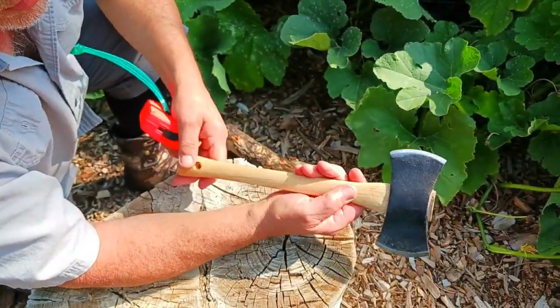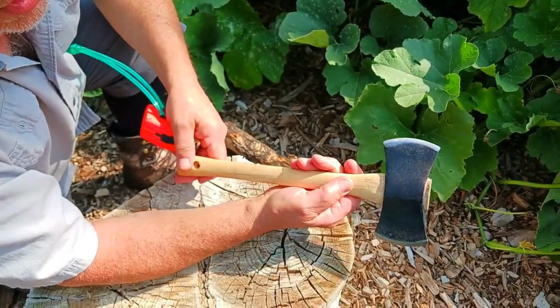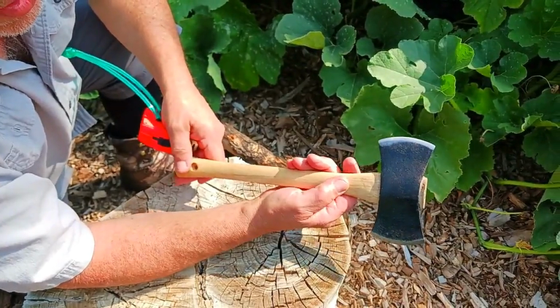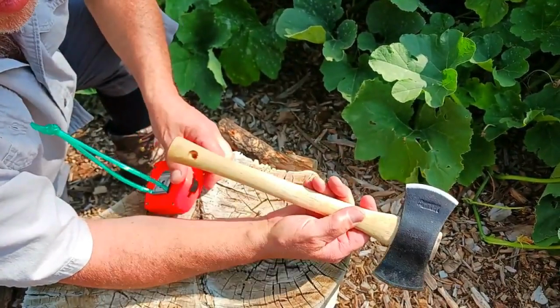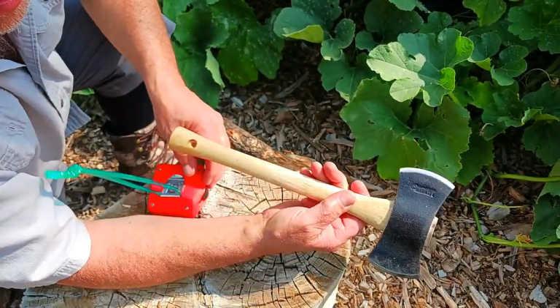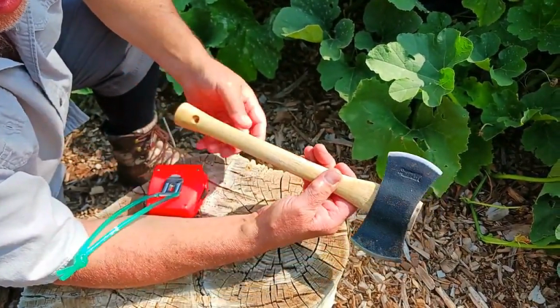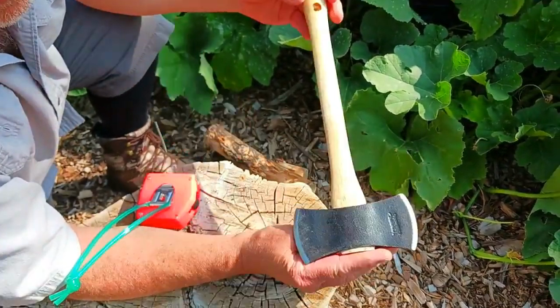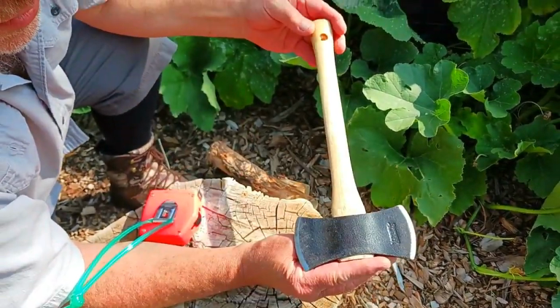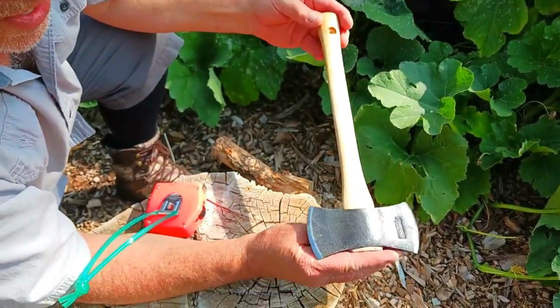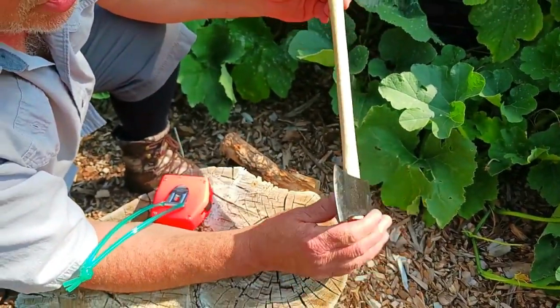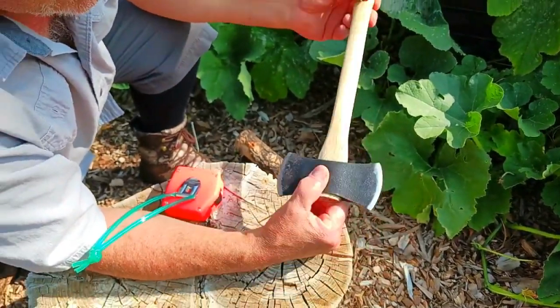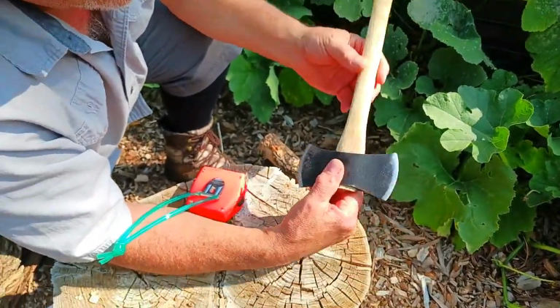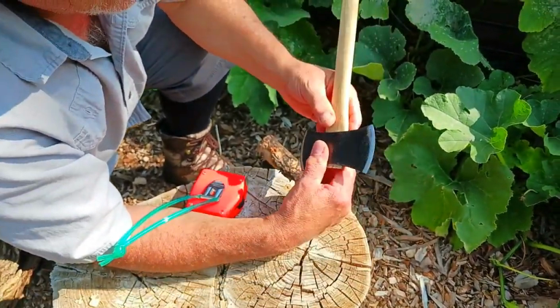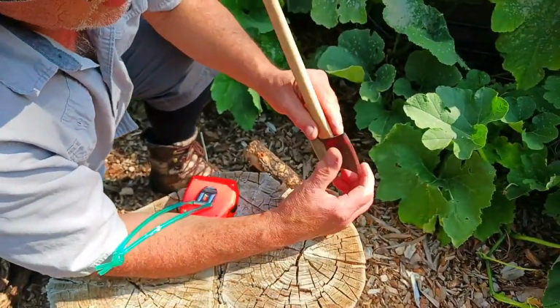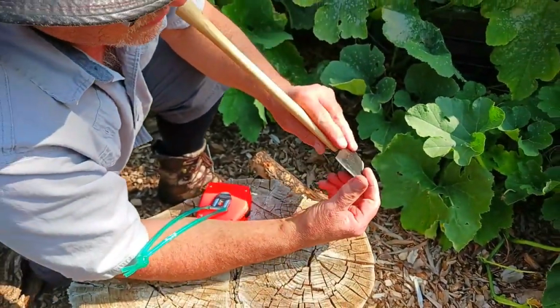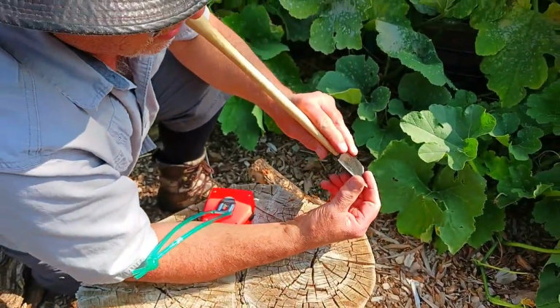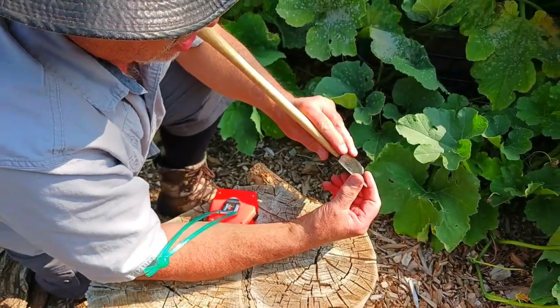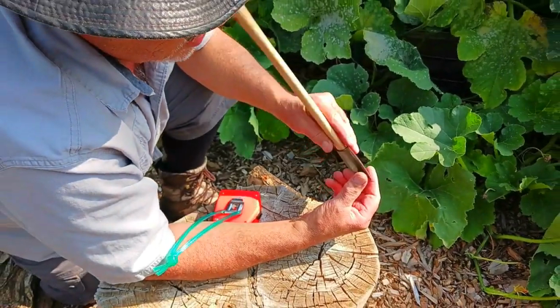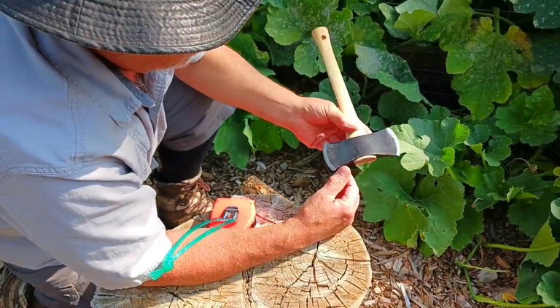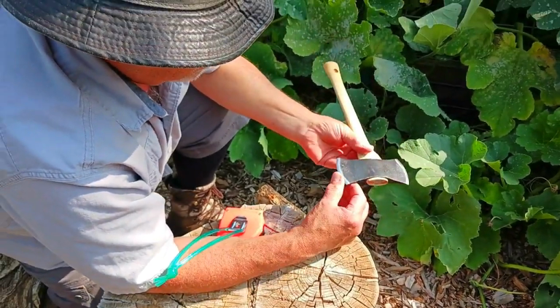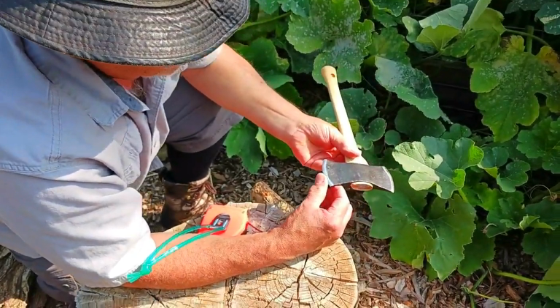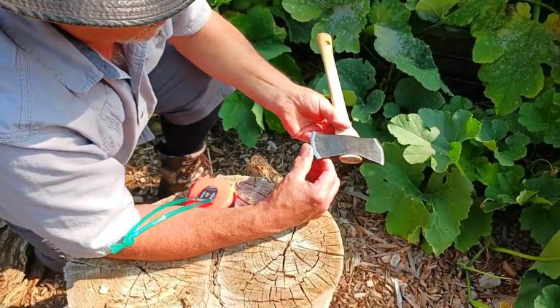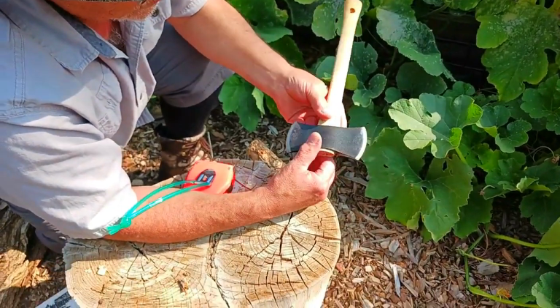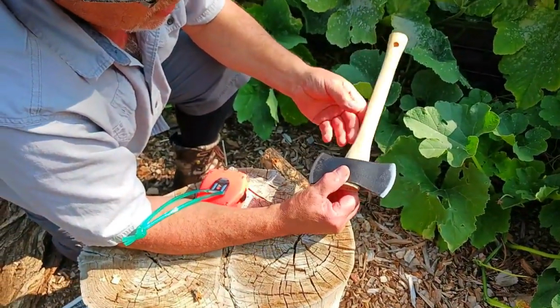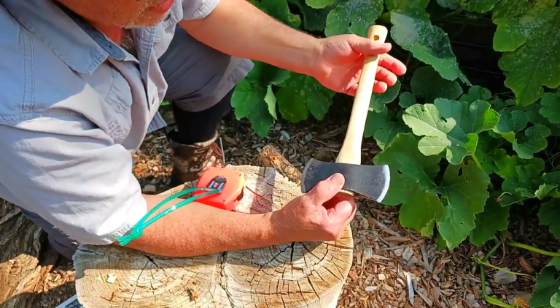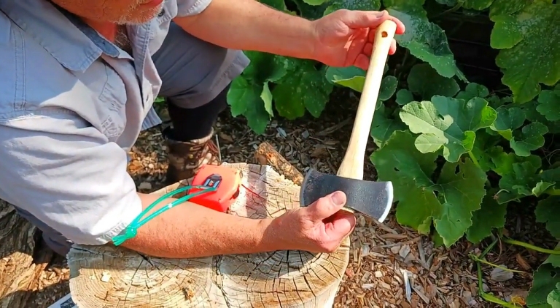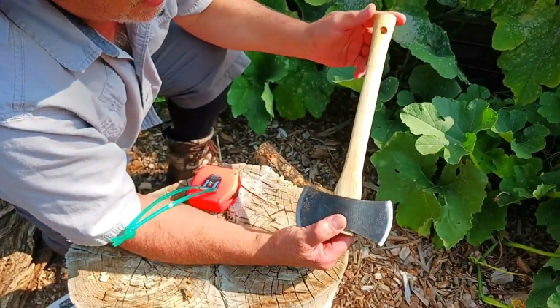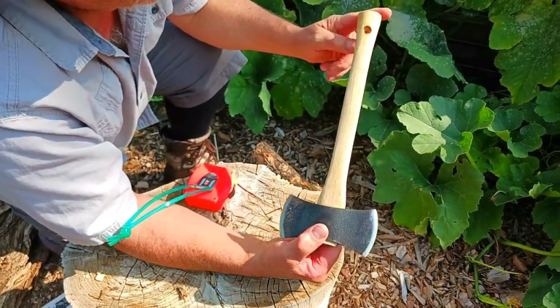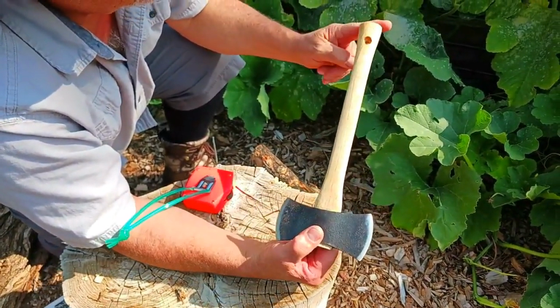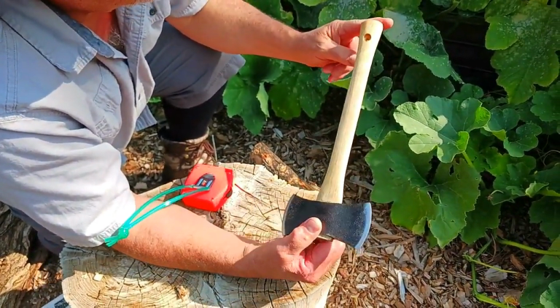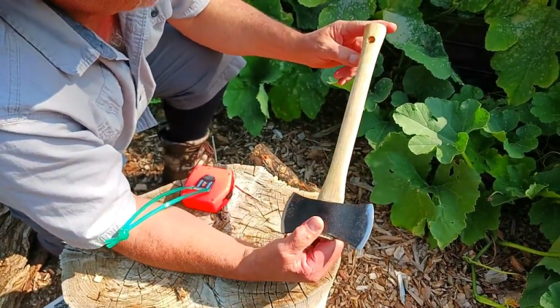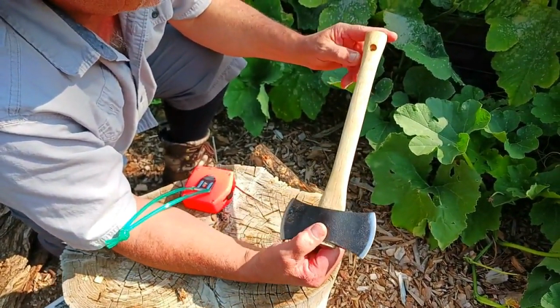Hickory will last — hickory is good. It's not steel. The hatchet itself is fairly sharp, it's not too bad. You'd have to go ahead and adjust it for your own liking.